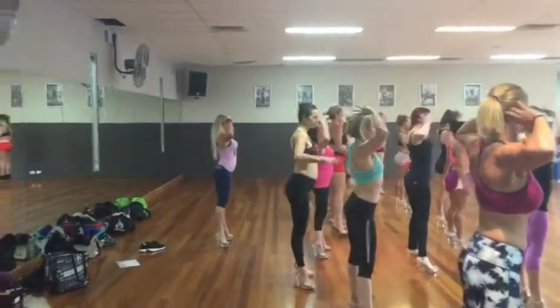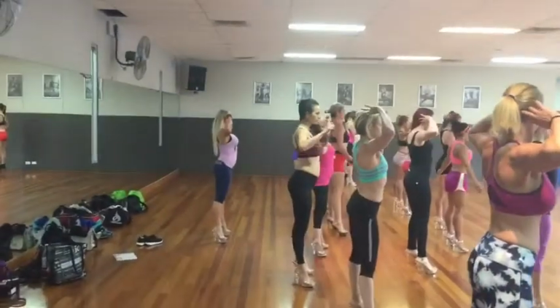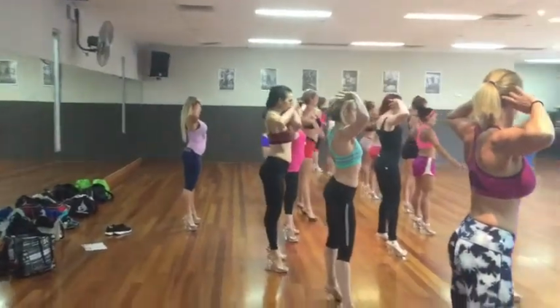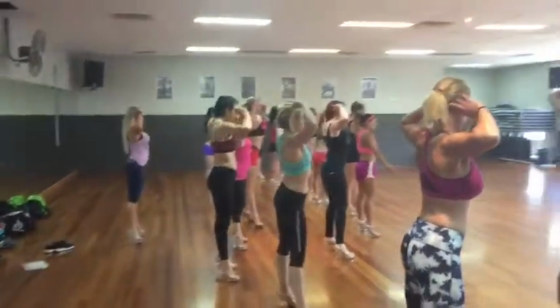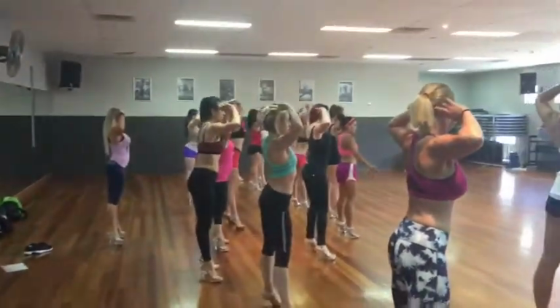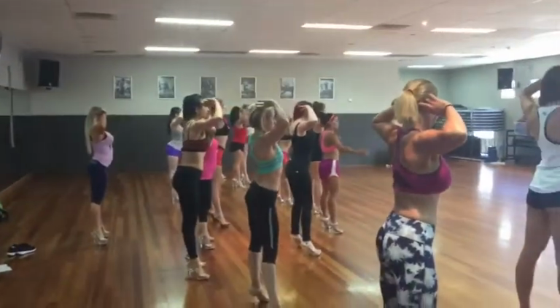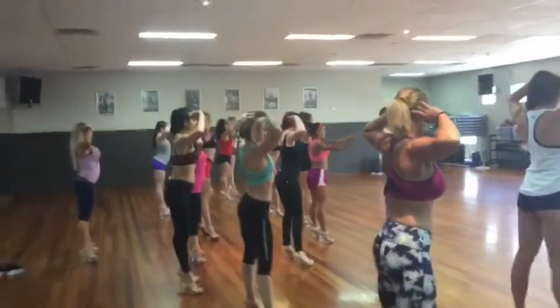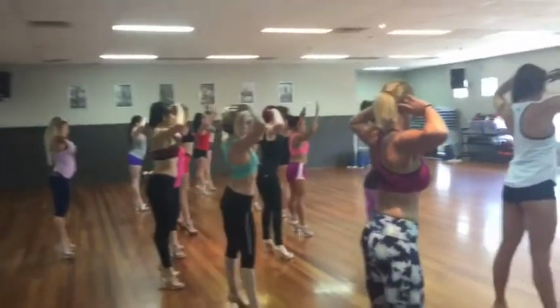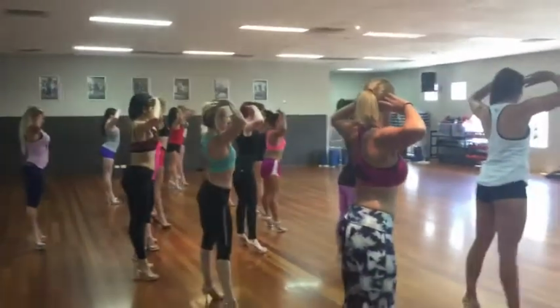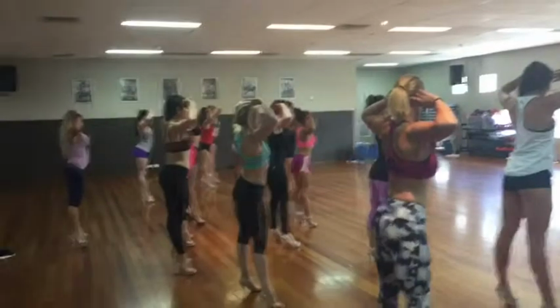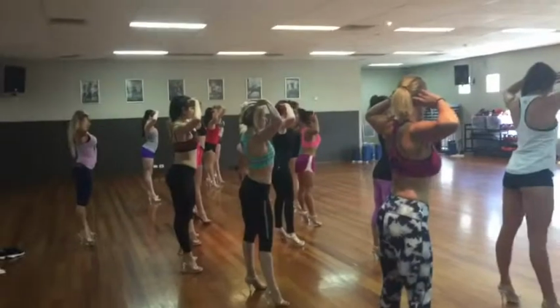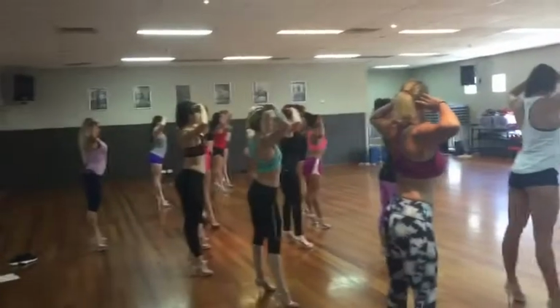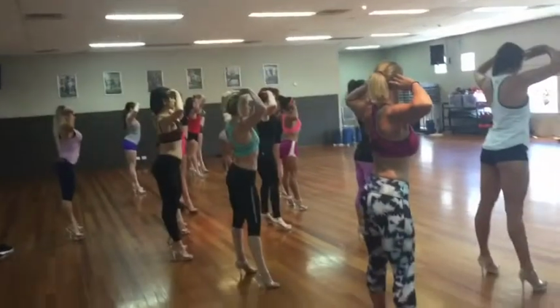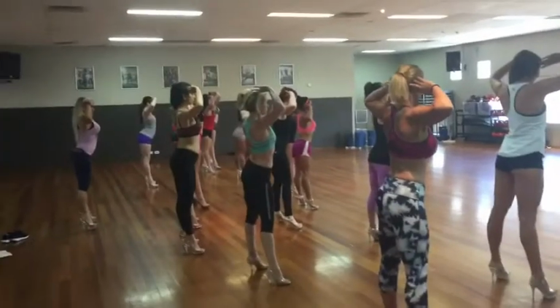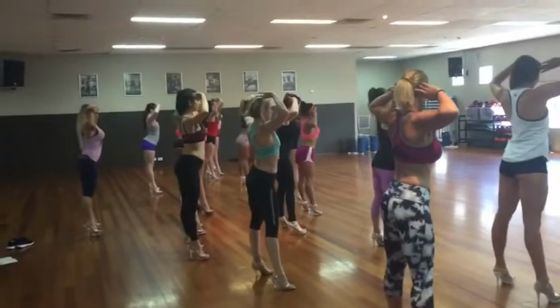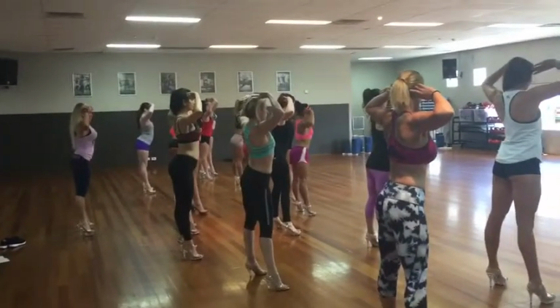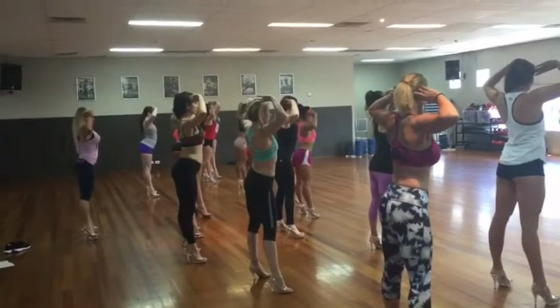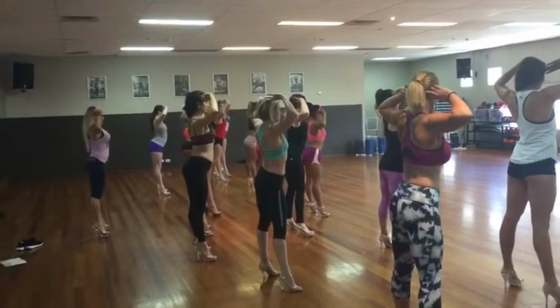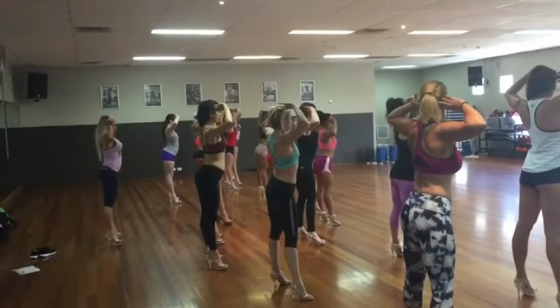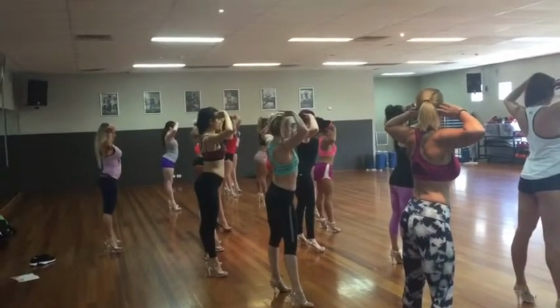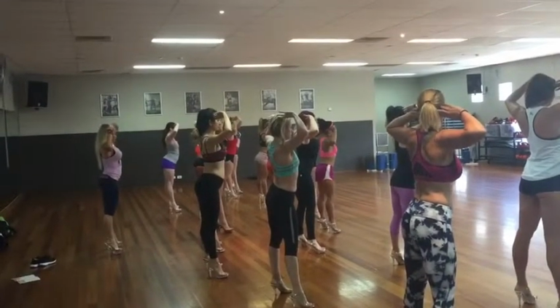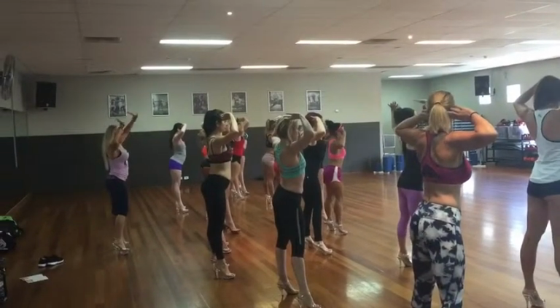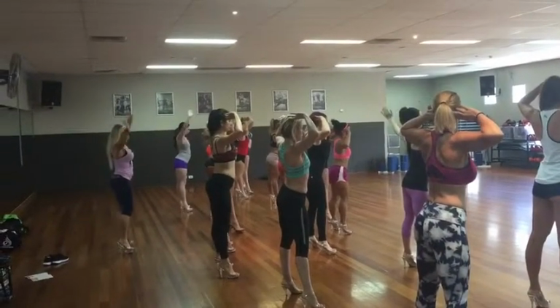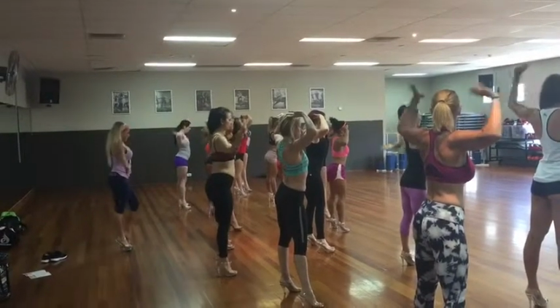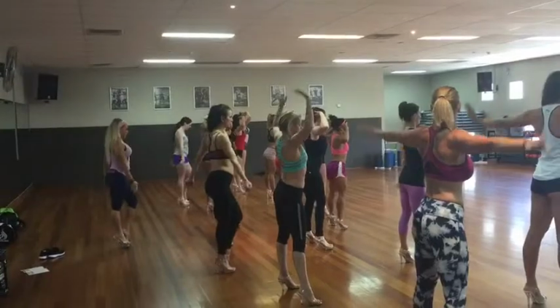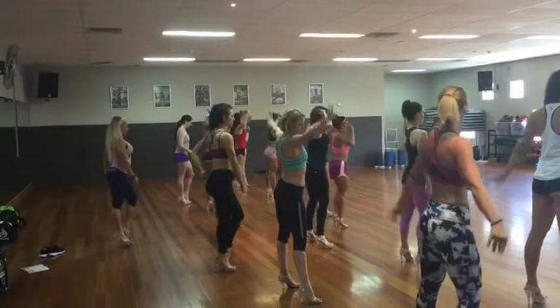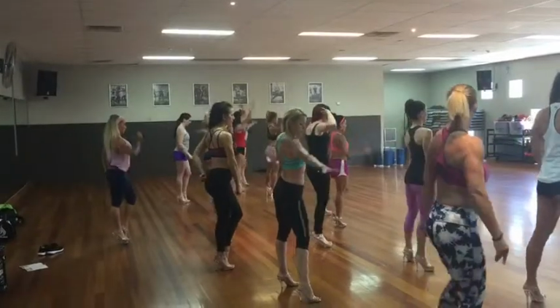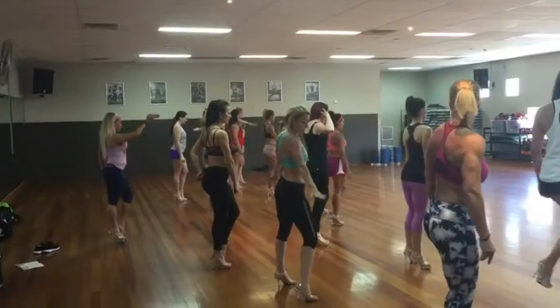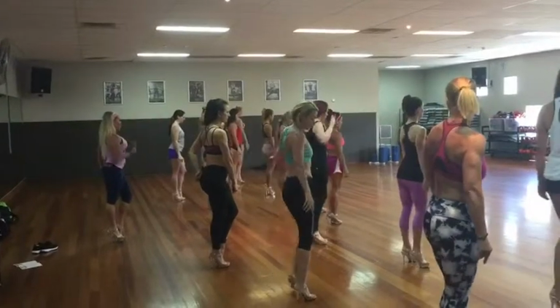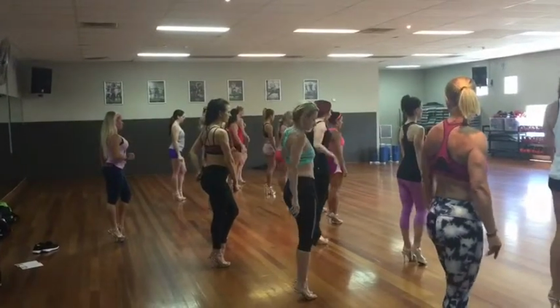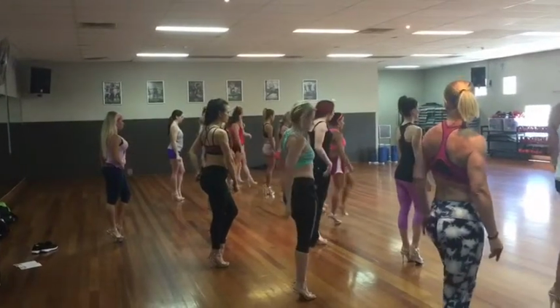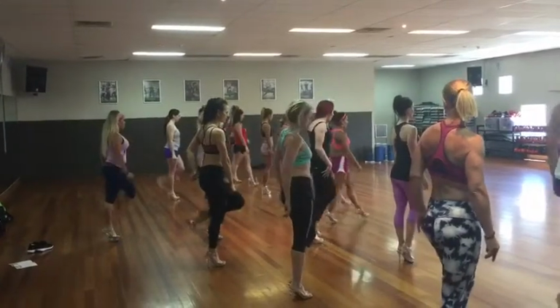Hold your hands up, back pose. So from here, they'll probably say, okay ladies, walk to the back of the stage. So you're going to bring the feet together, and walk straight forward, and then turn to the front.